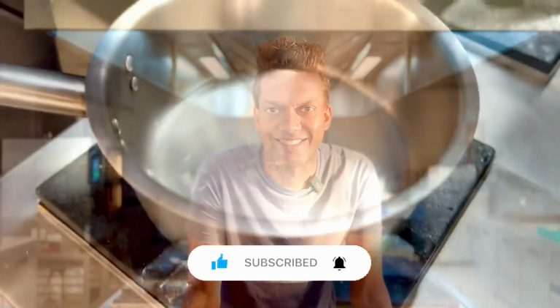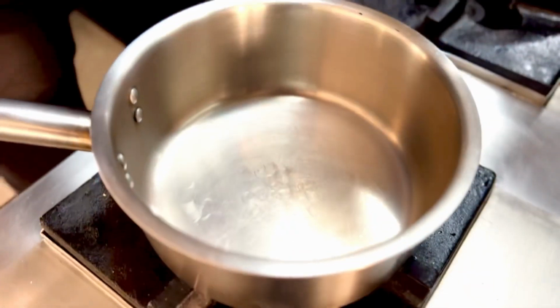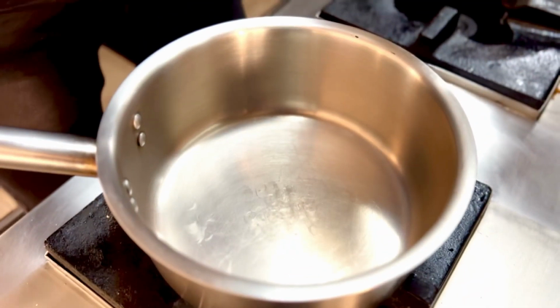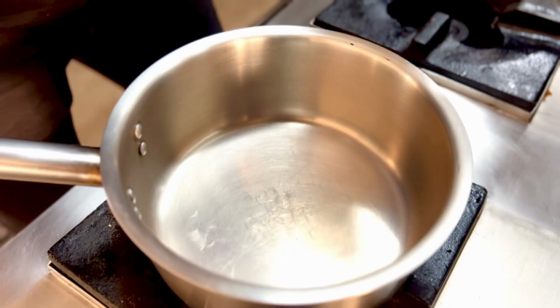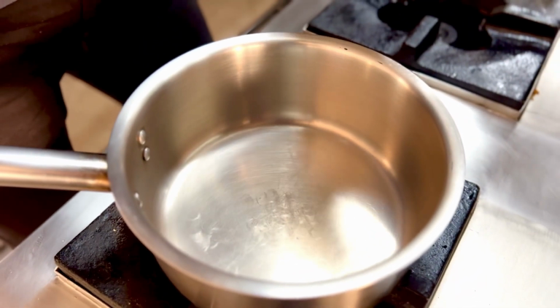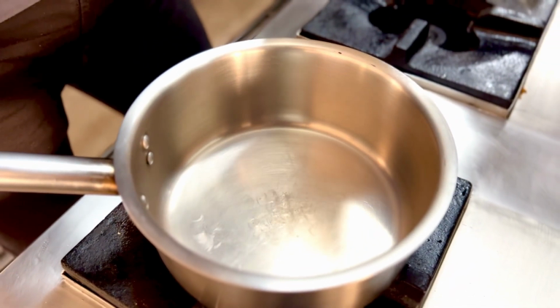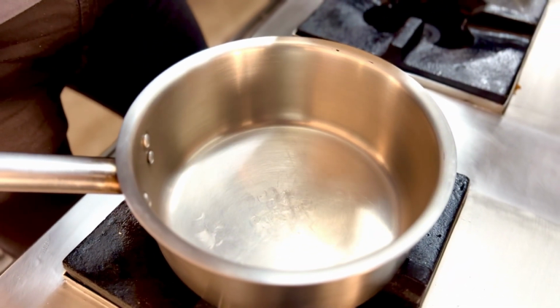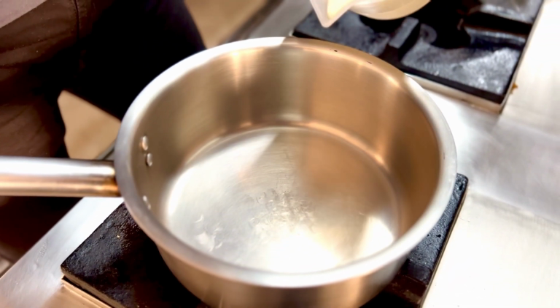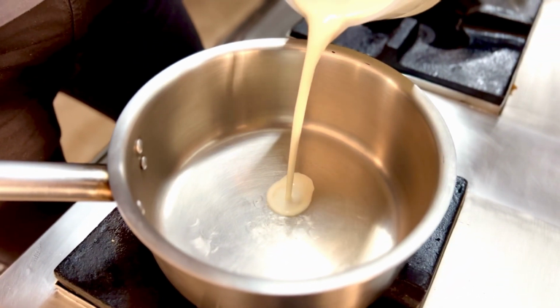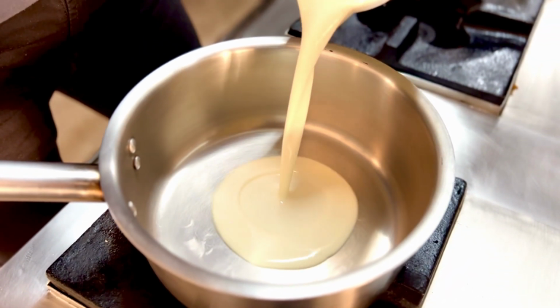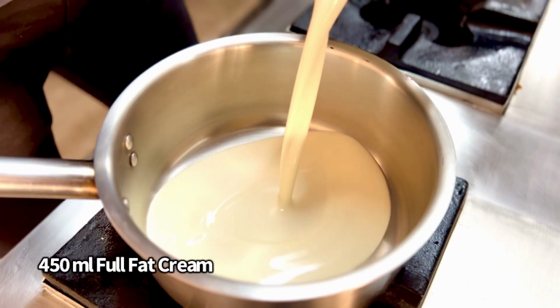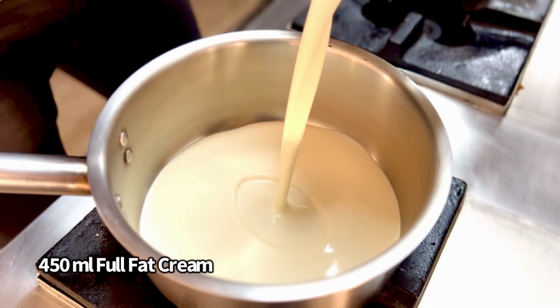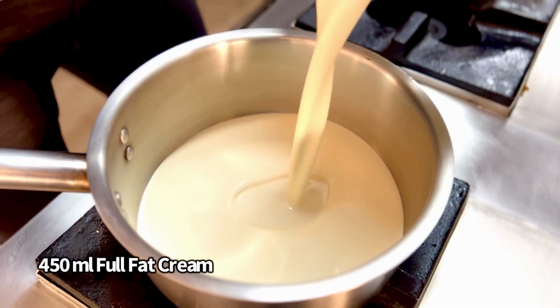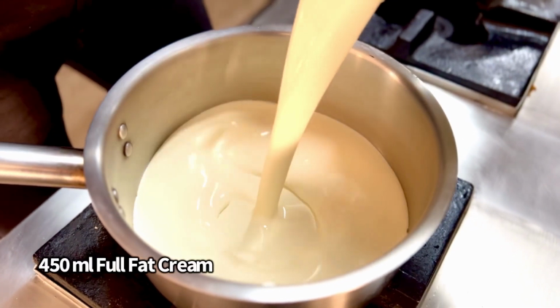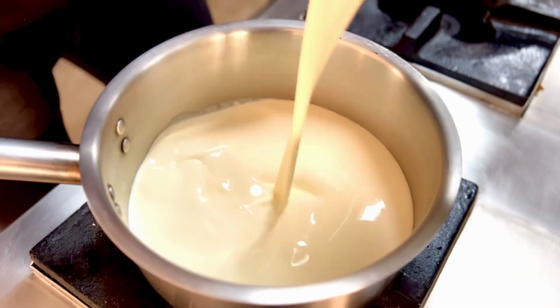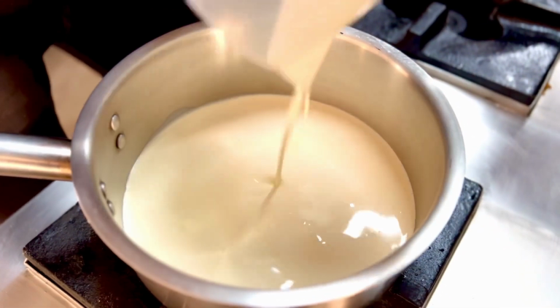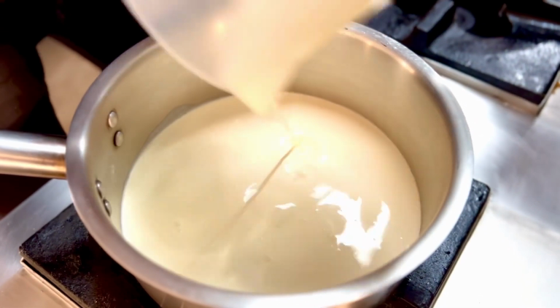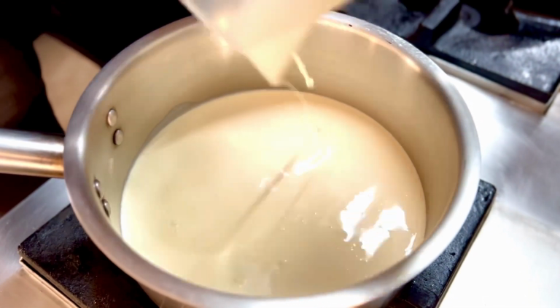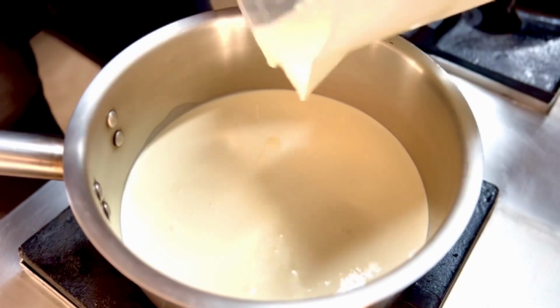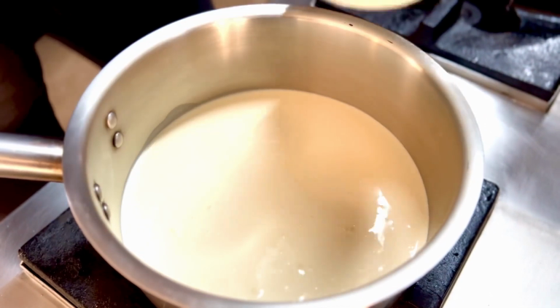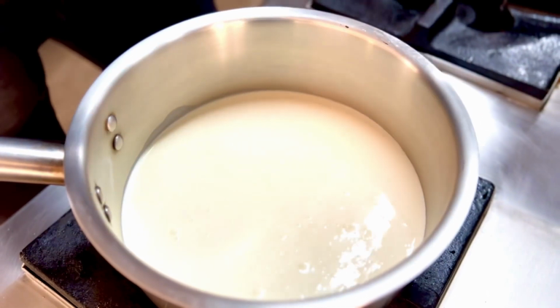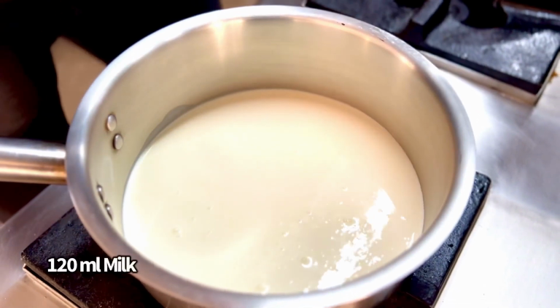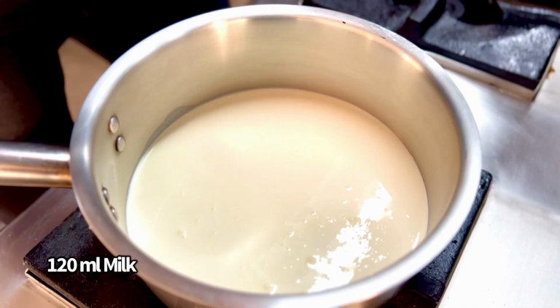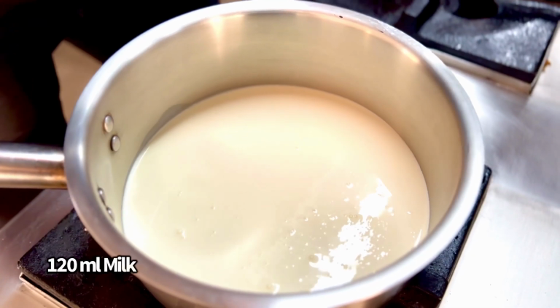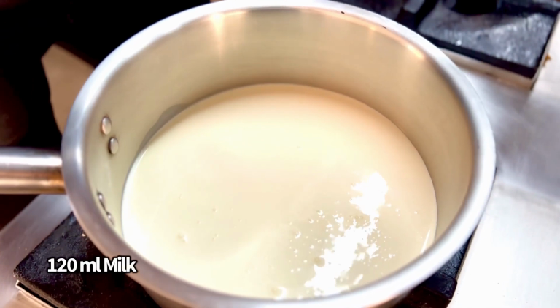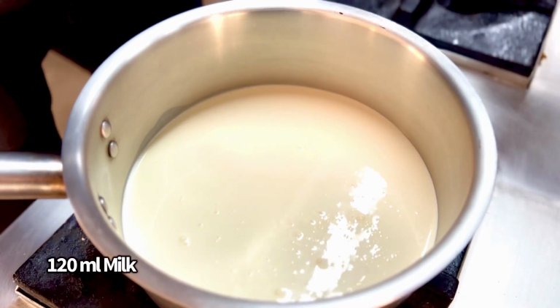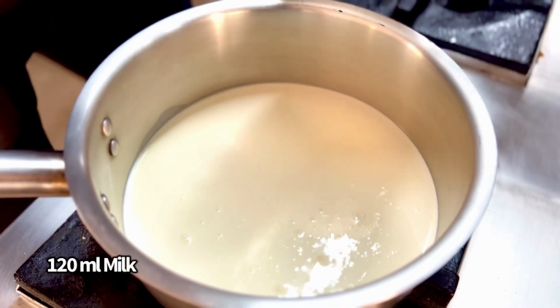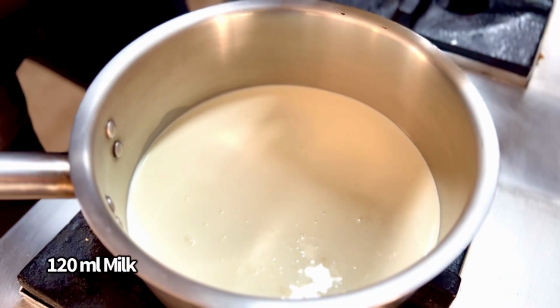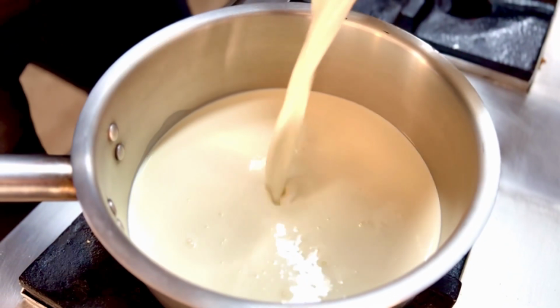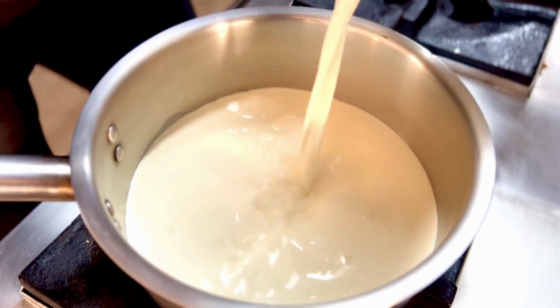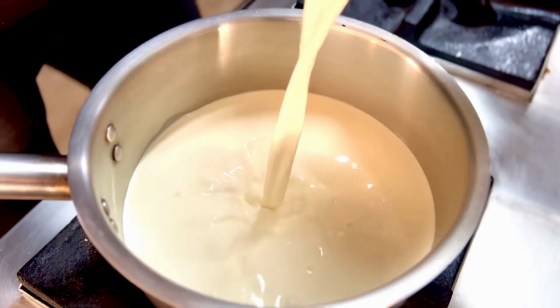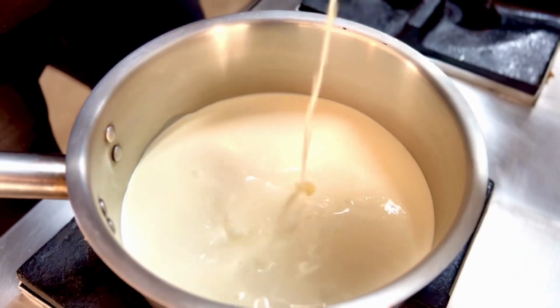Starting off, all you need to do is into a pan take about 450 ml of full fat cream along with about 120 ml of milk. You just need to get this nice and hot.